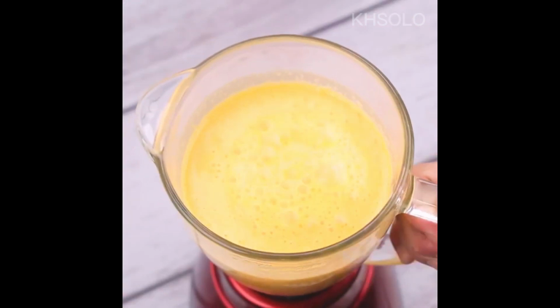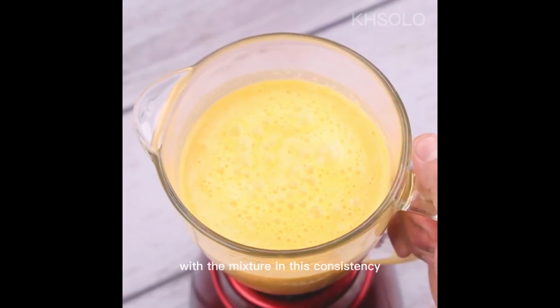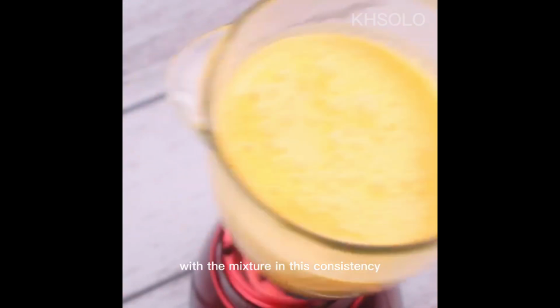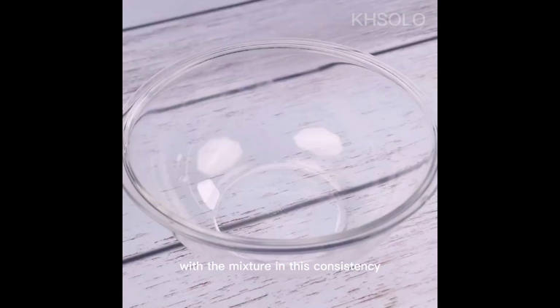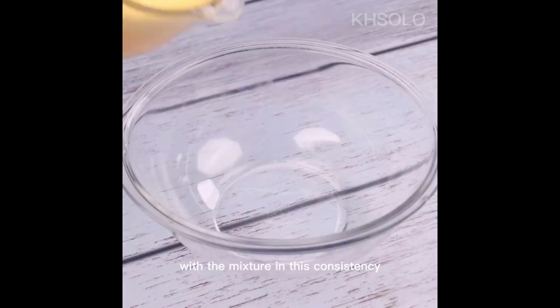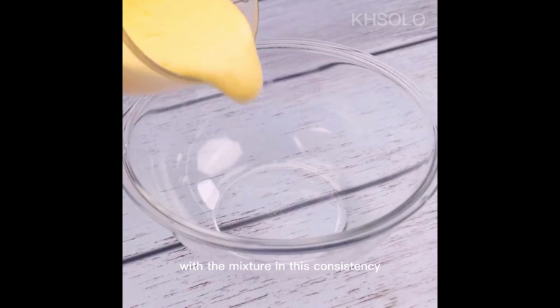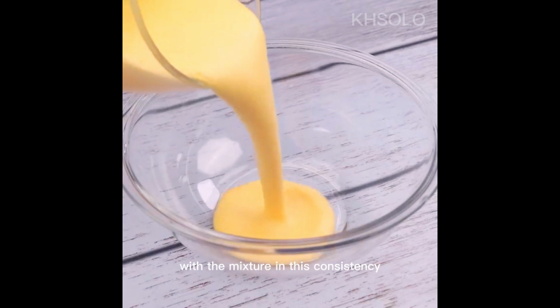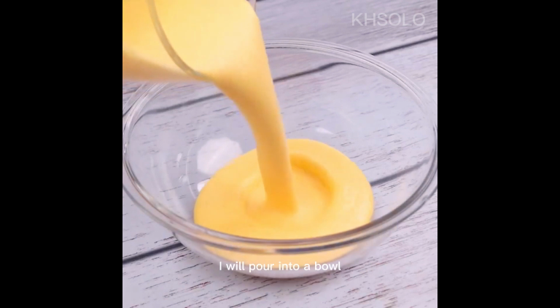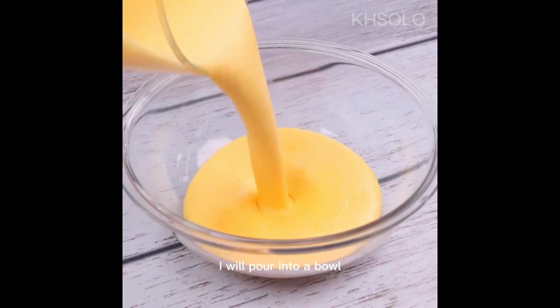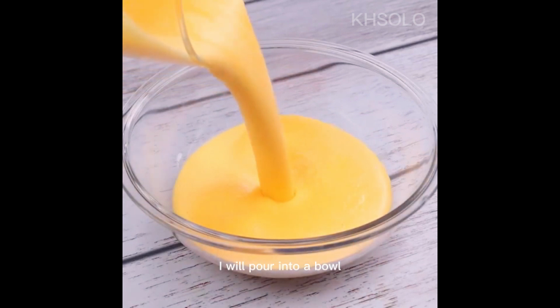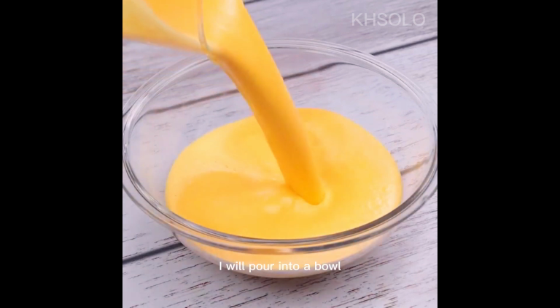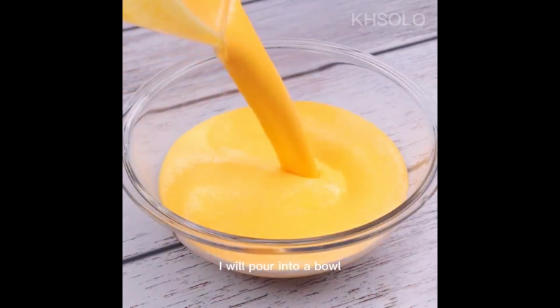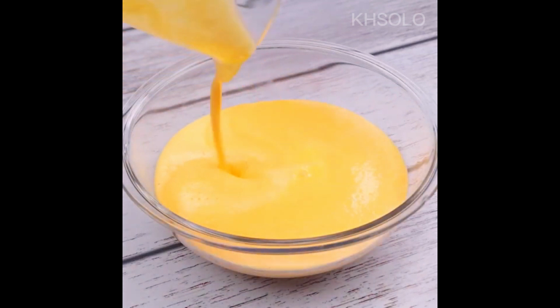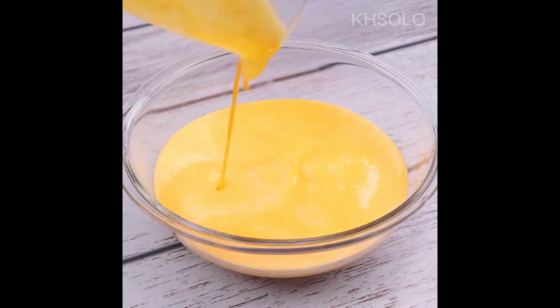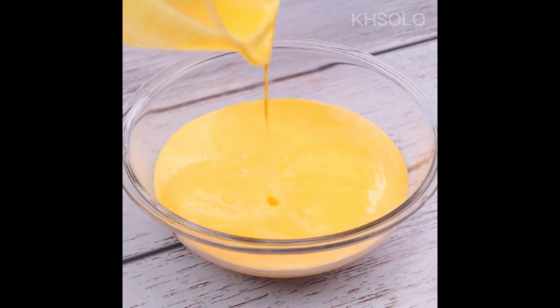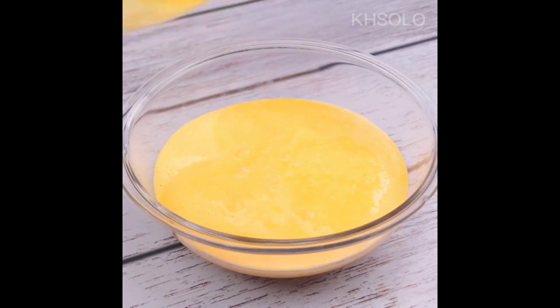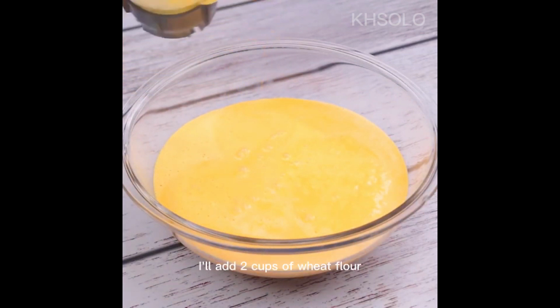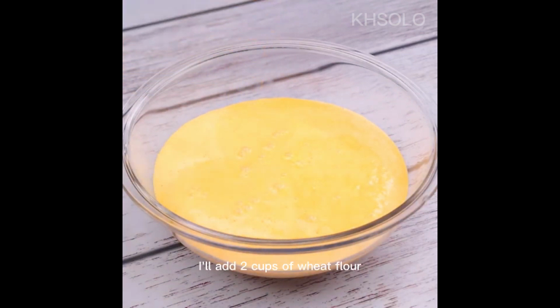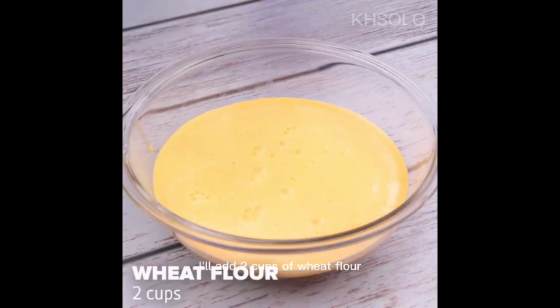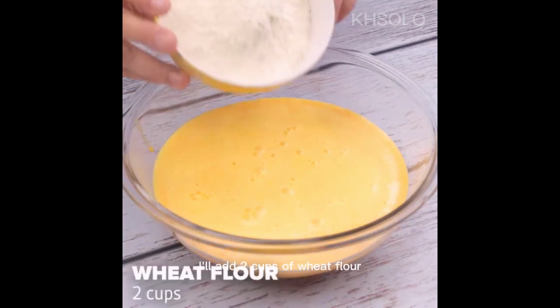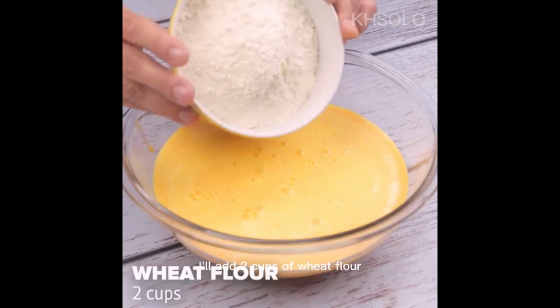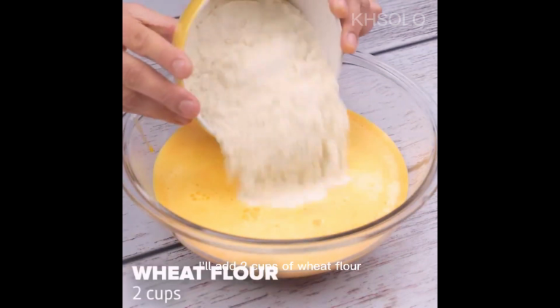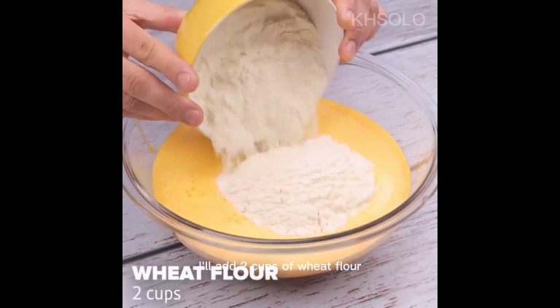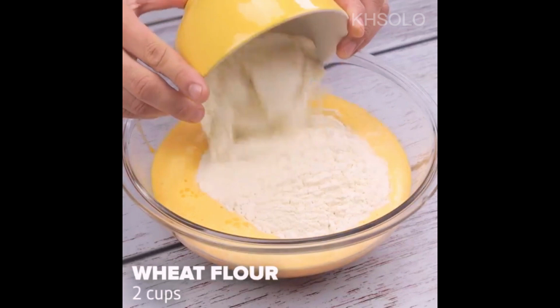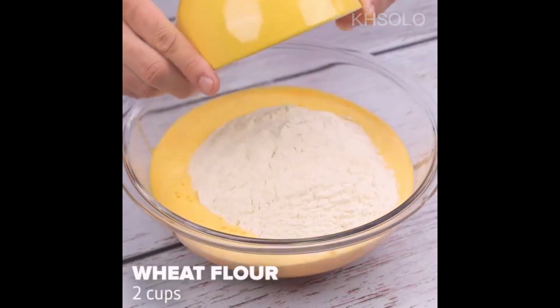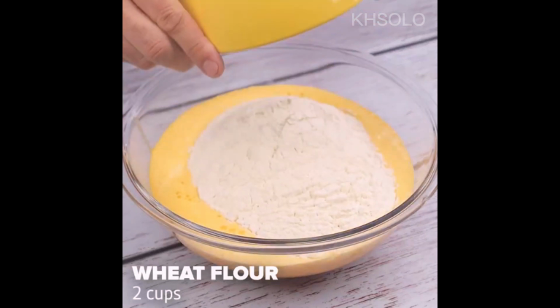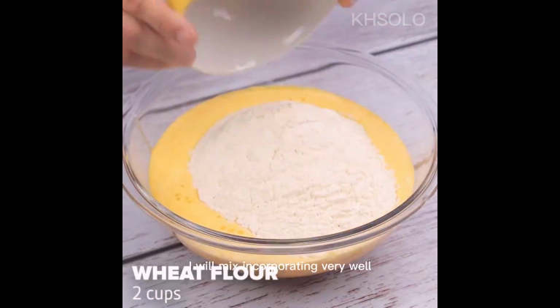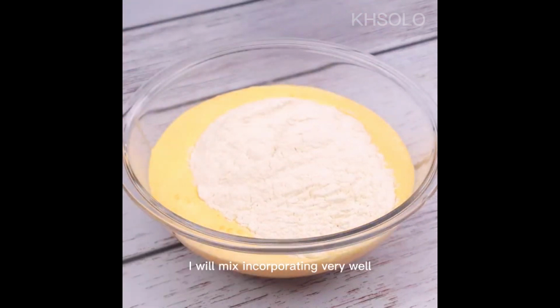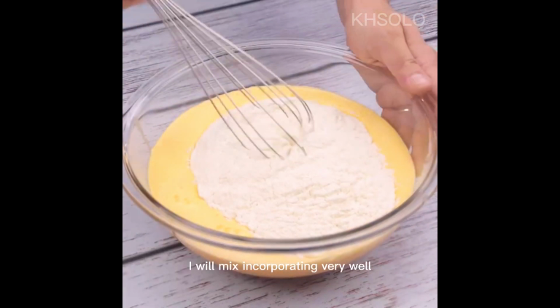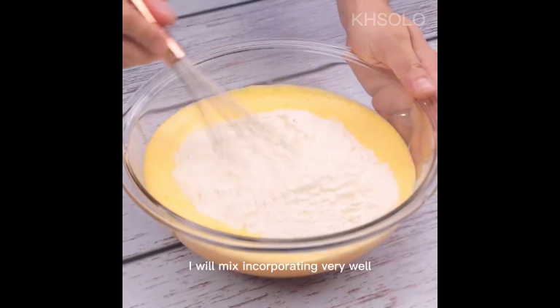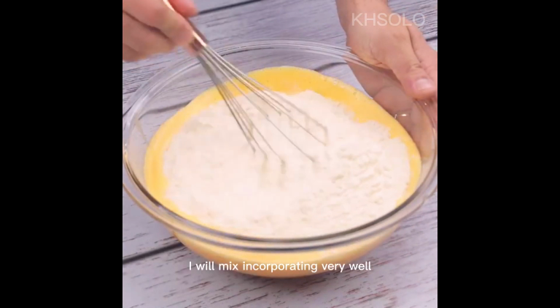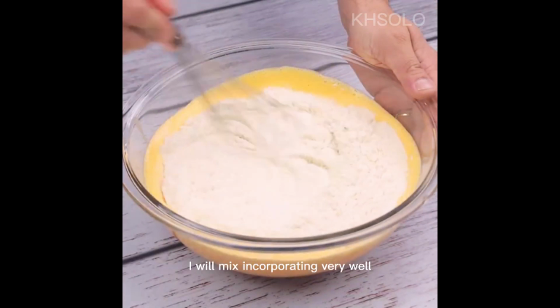With the mixture at this consistency, I will pour it into a bowl. I'll add two cups of wheat flour and mix, incorporating everything very well.